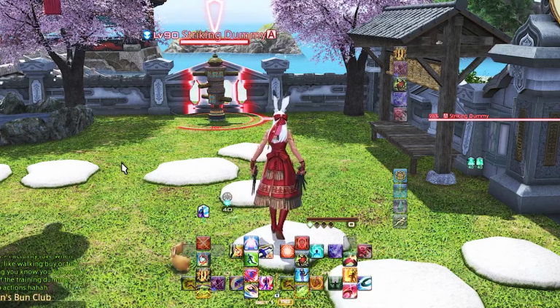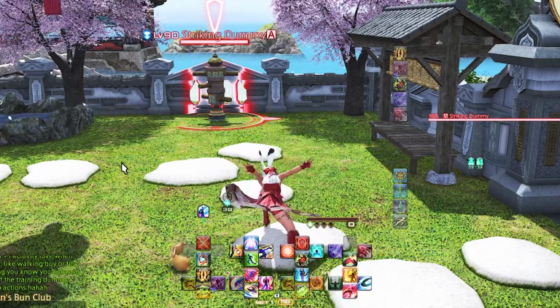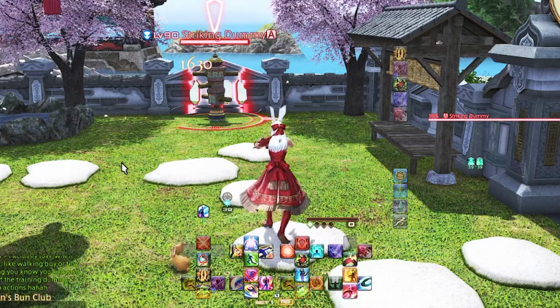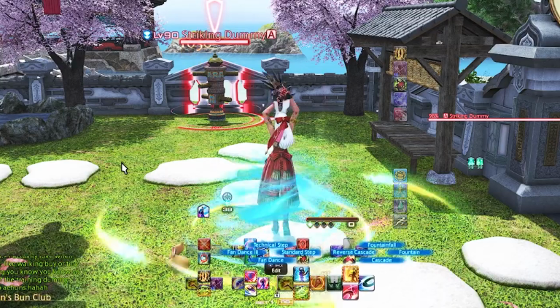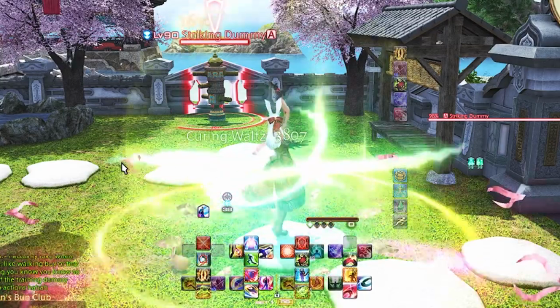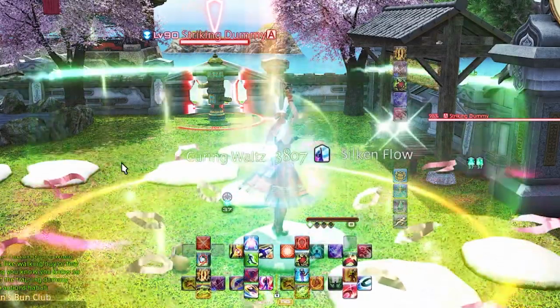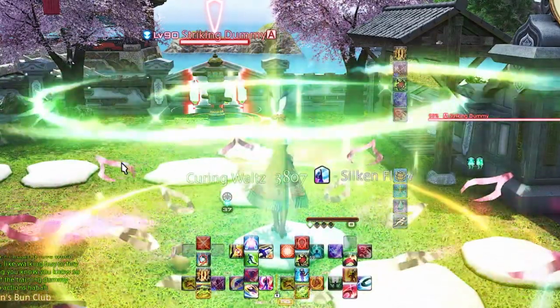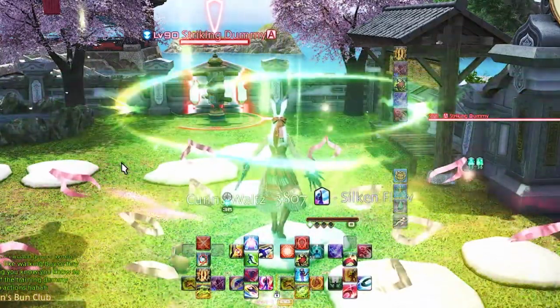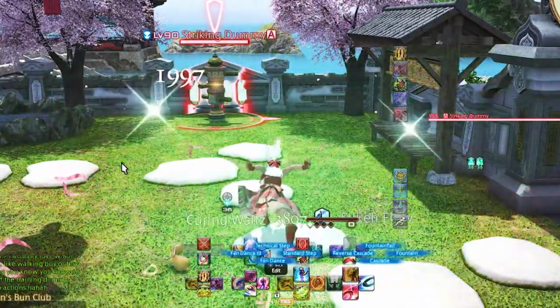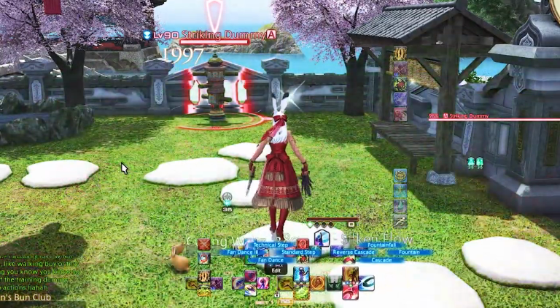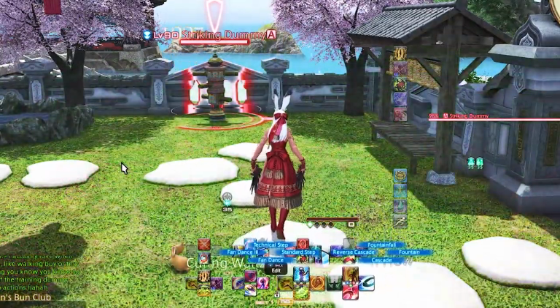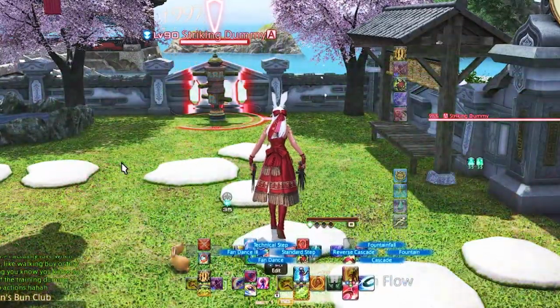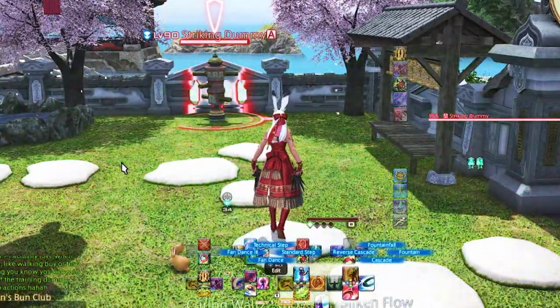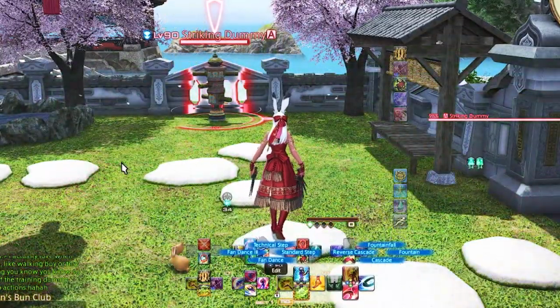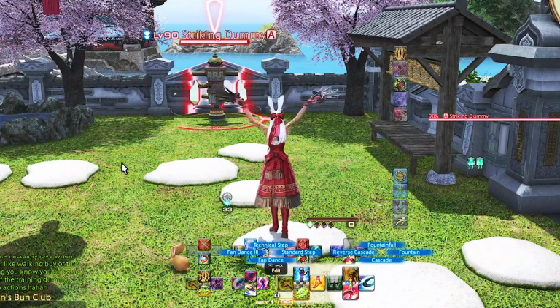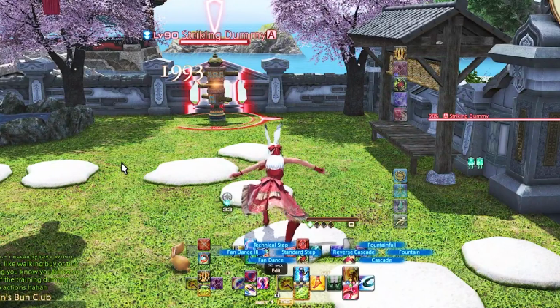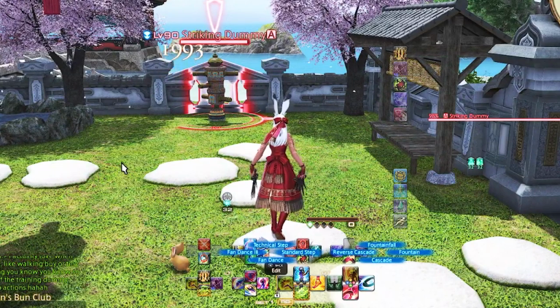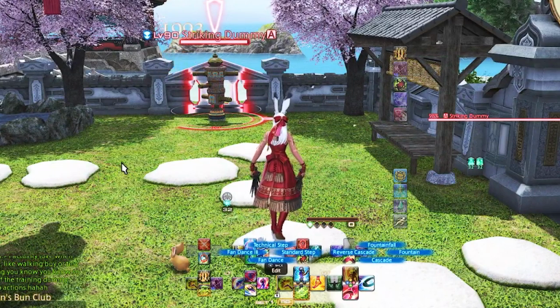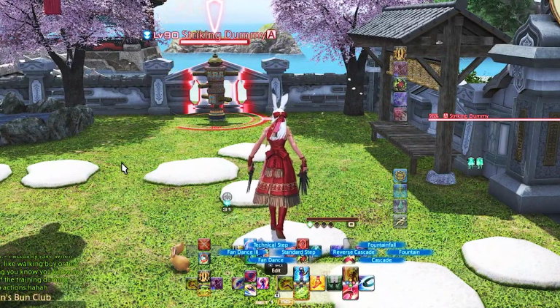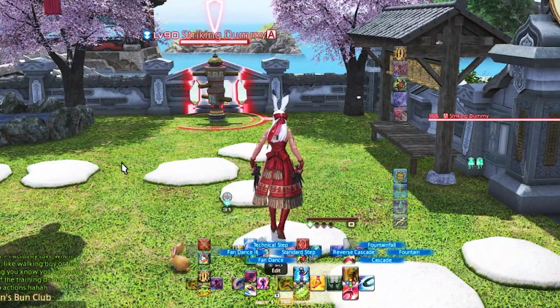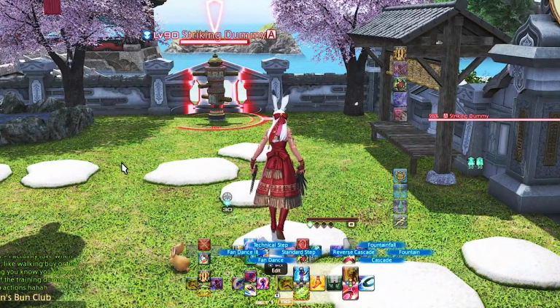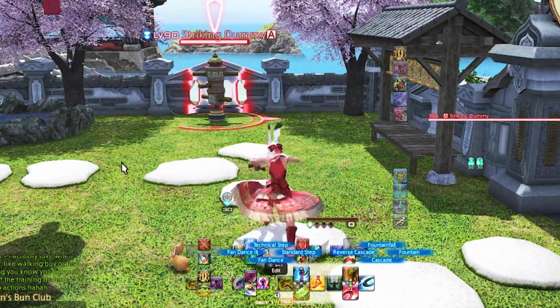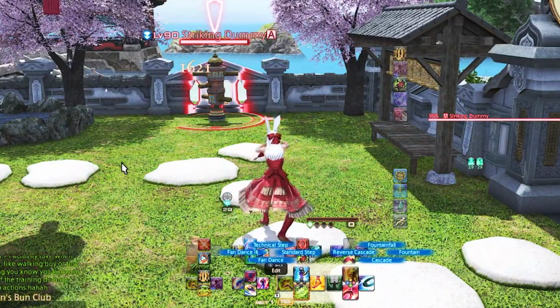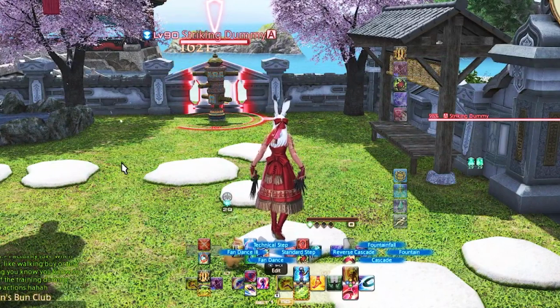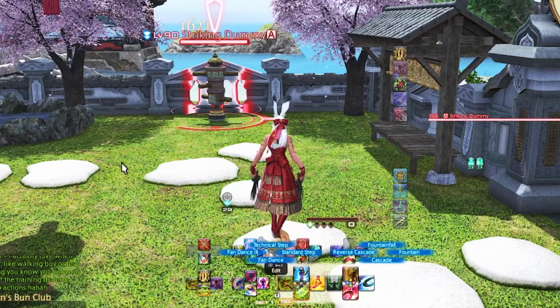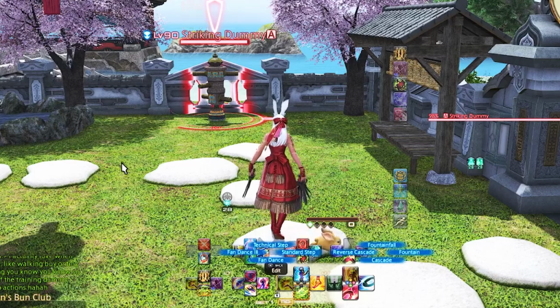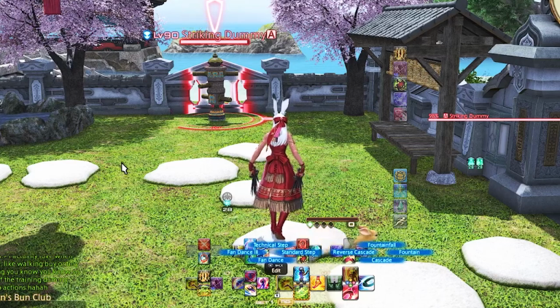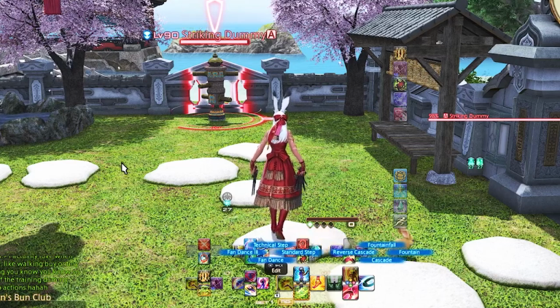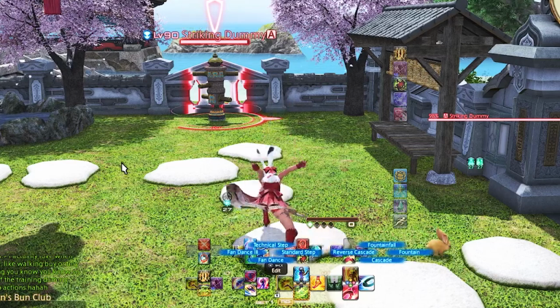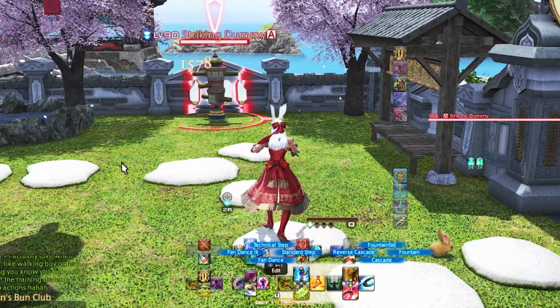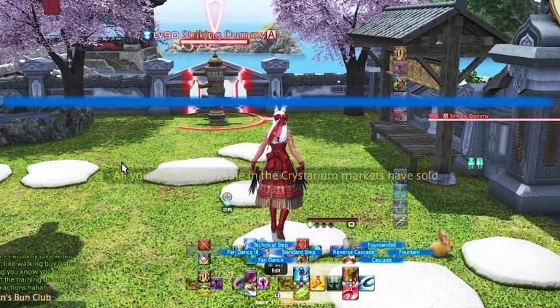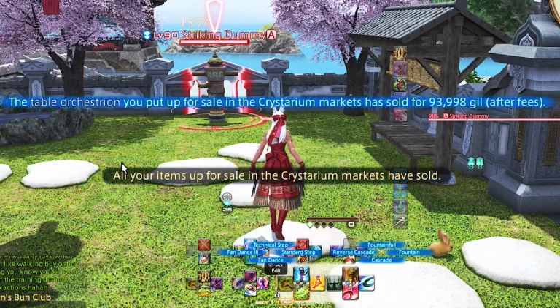Right trigger 1 letters are Cascade, Fountain, Fountainfall, and Reverse Cascade. These are non-negotiable in my opinion — you always start with Cascade and work your way up depending on what procs, and these perfectly match our AOE versions on the left side. These are all of our single target GCDs.